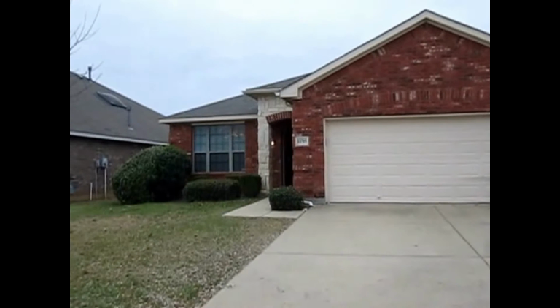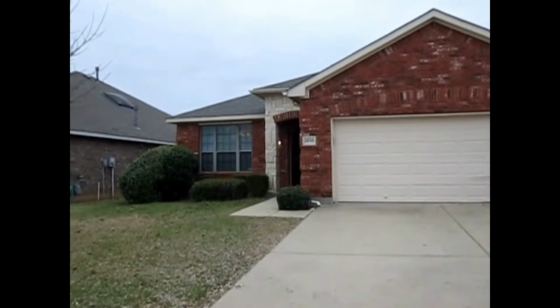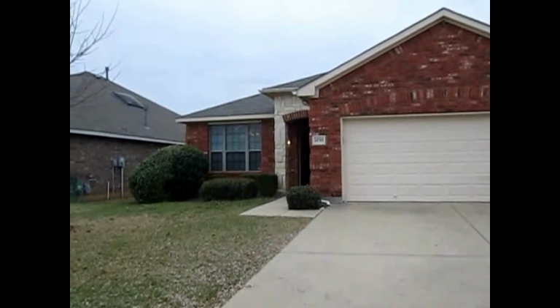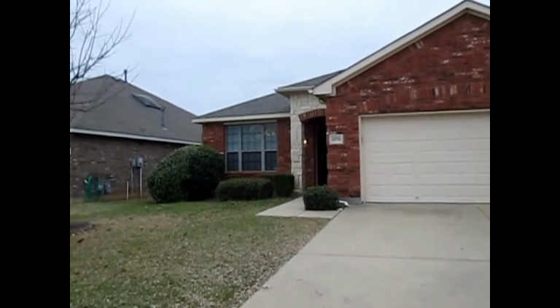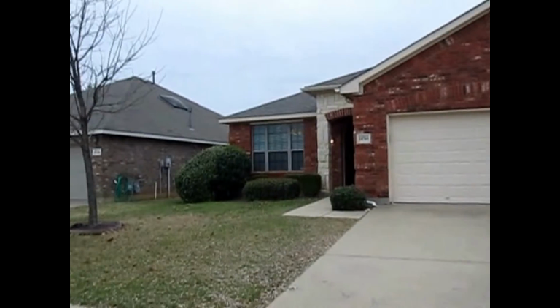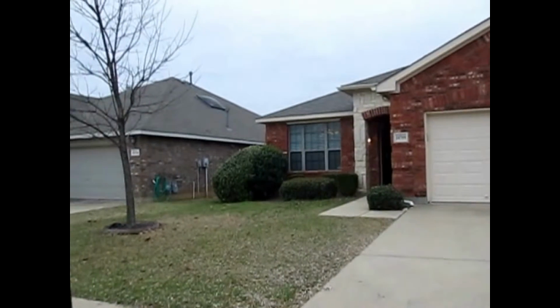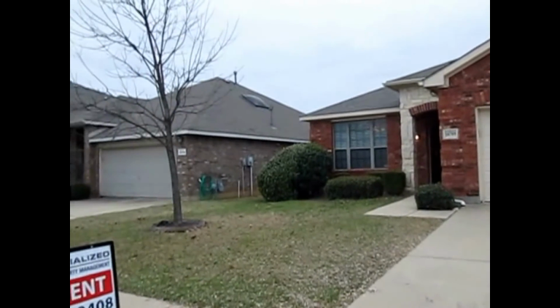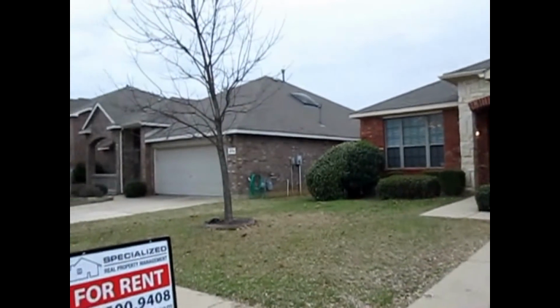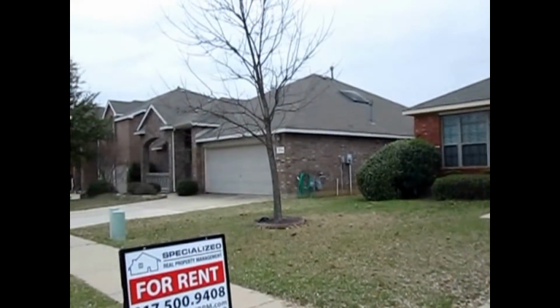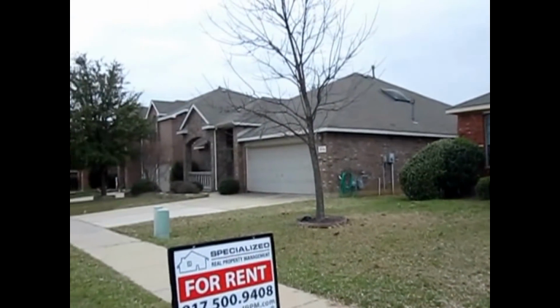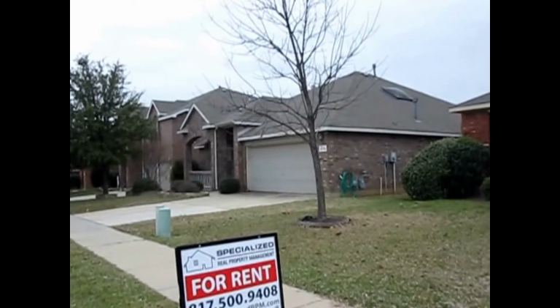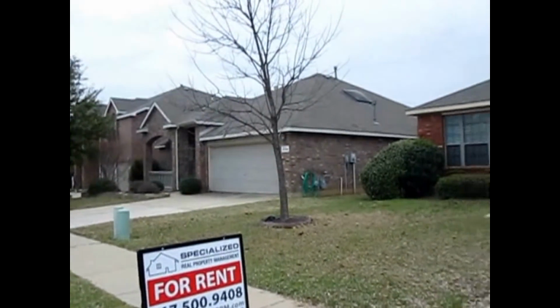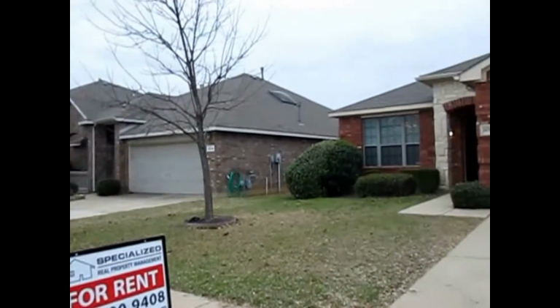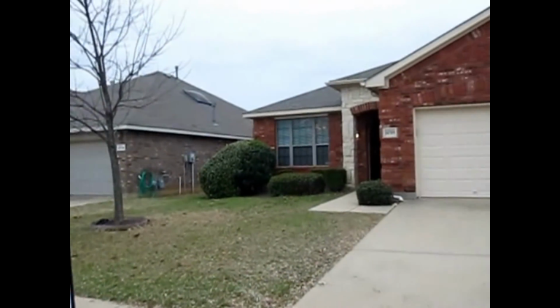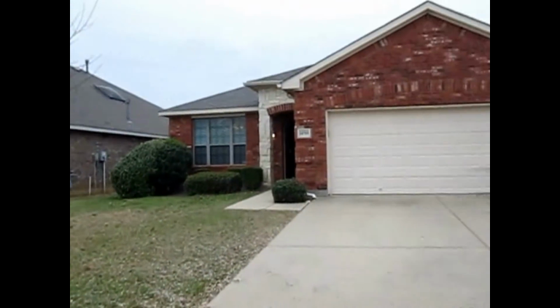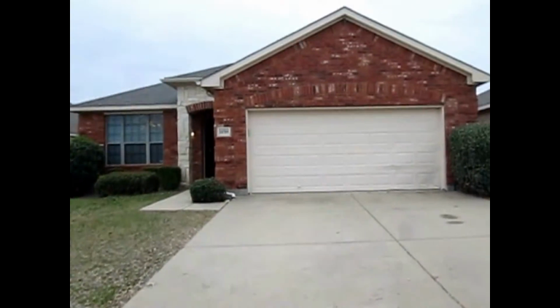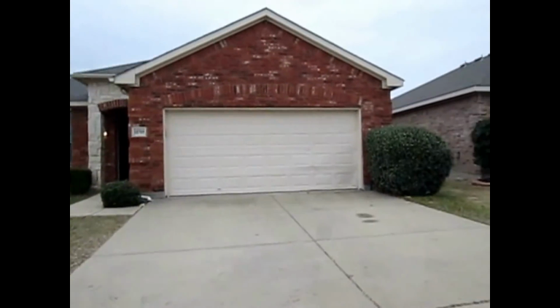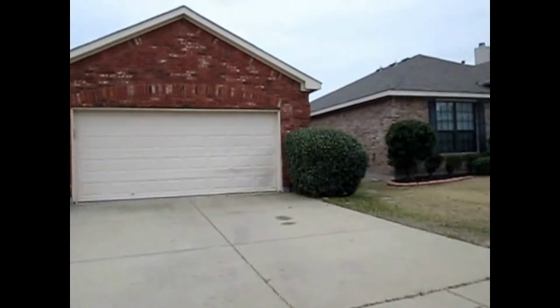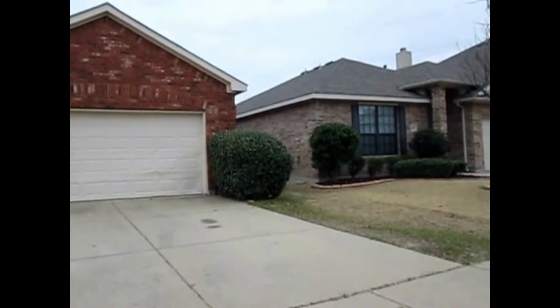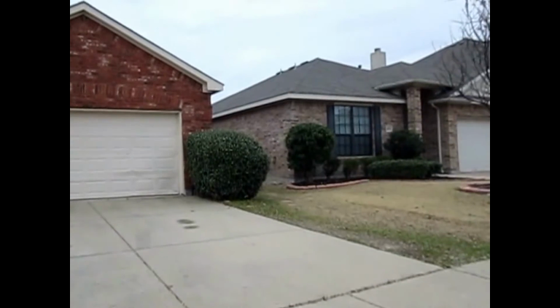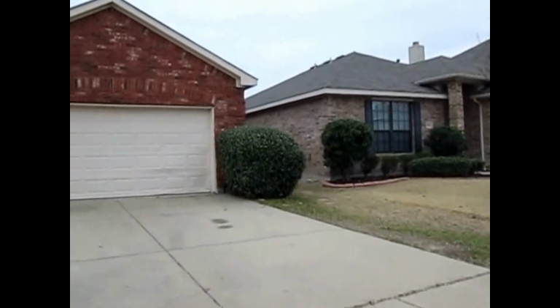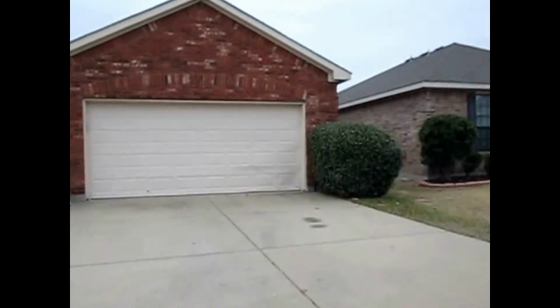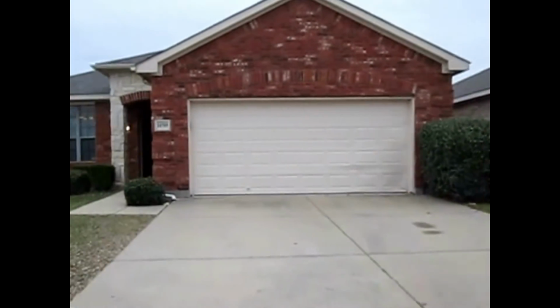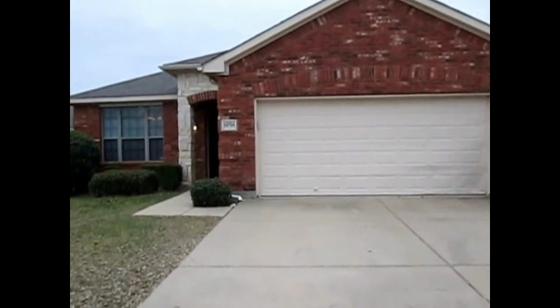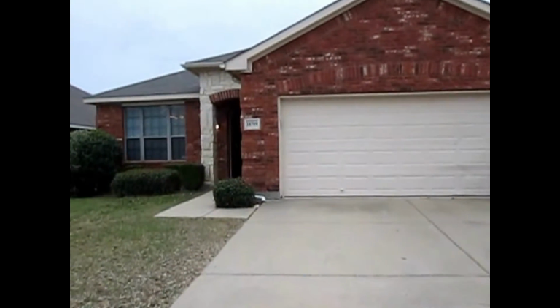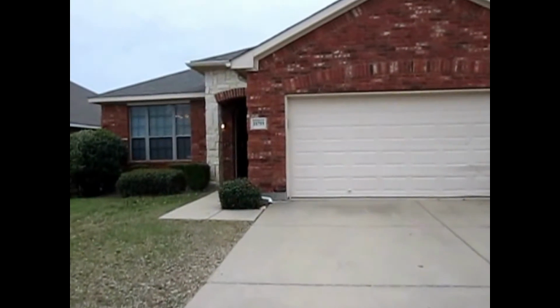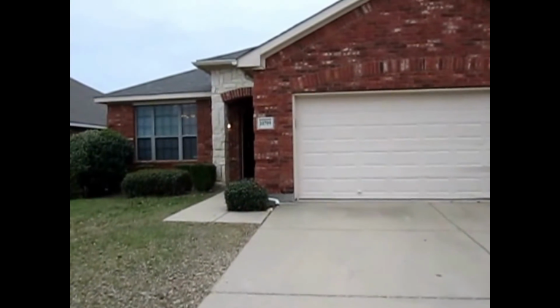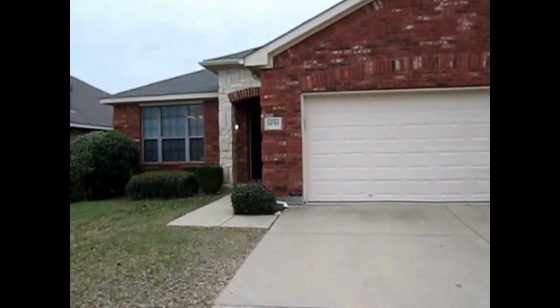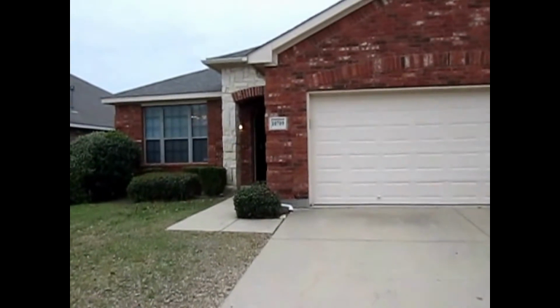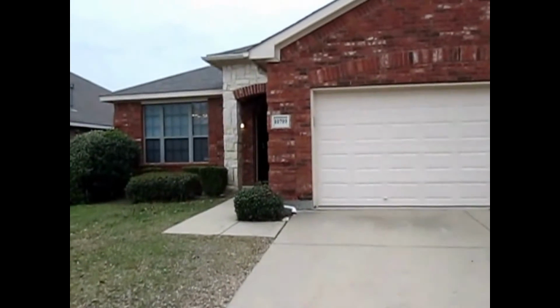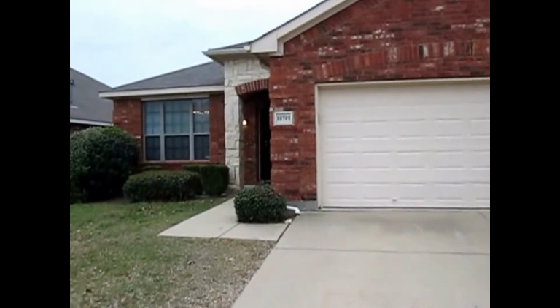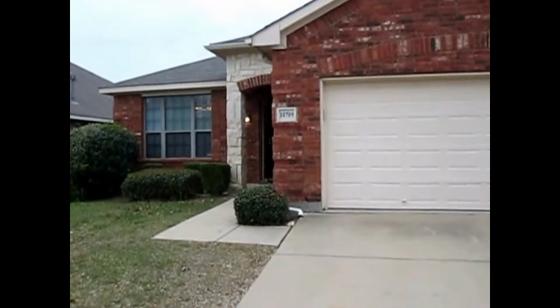This is Millie with Specialized Property Management. I'm here at the property 10709 Highland Ridge Road in Fort Worth. I'll be showing you today the features of this amazing property.